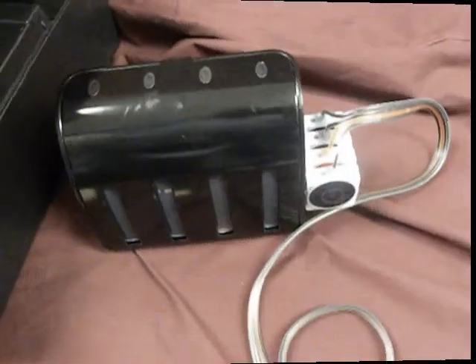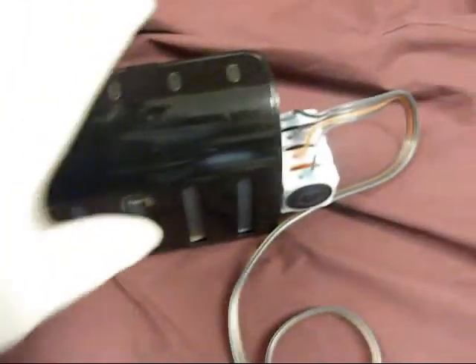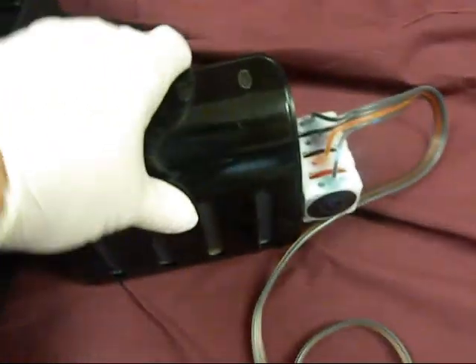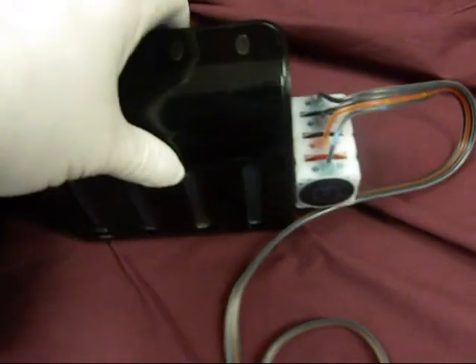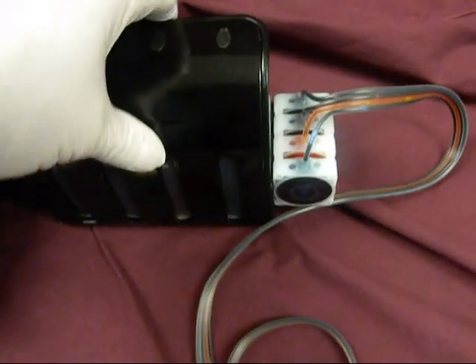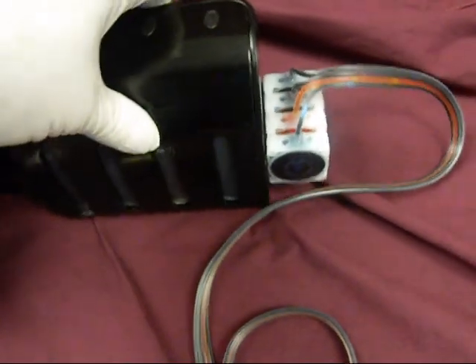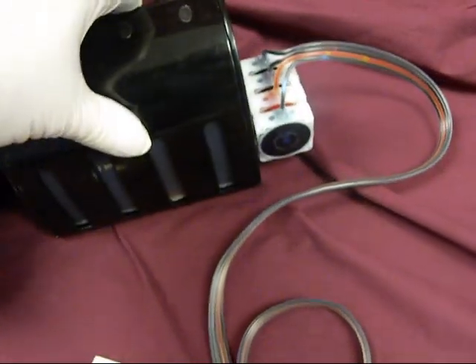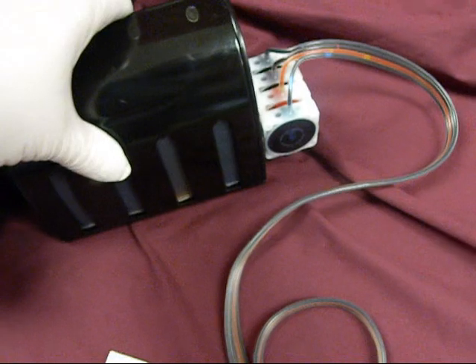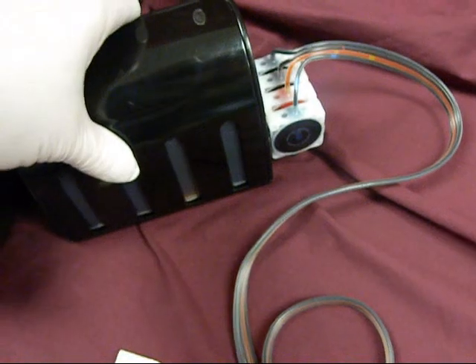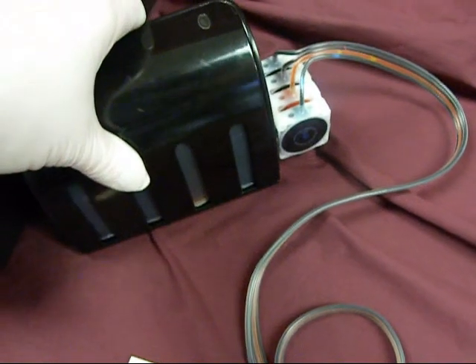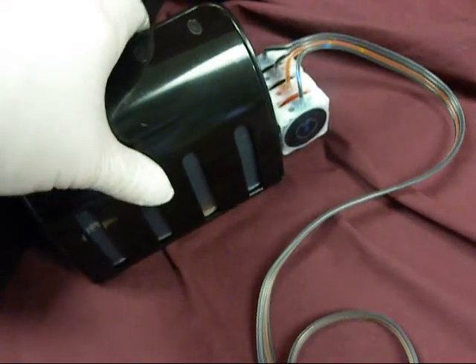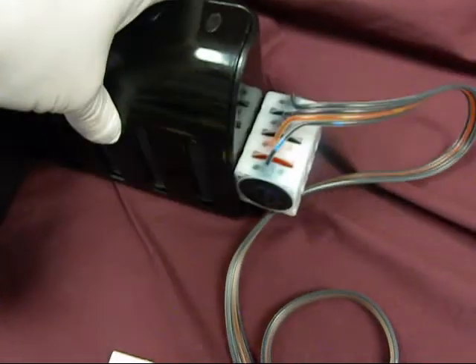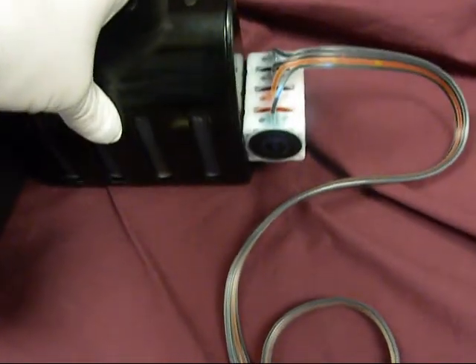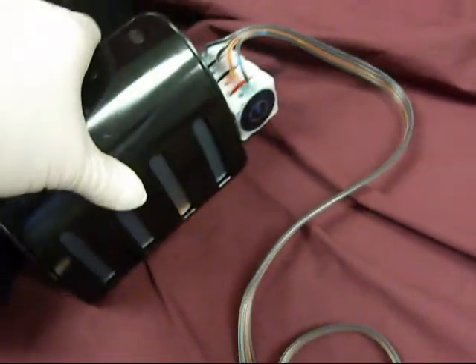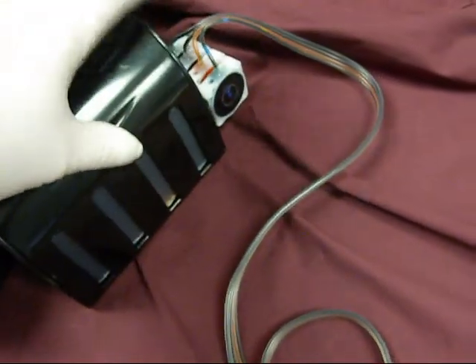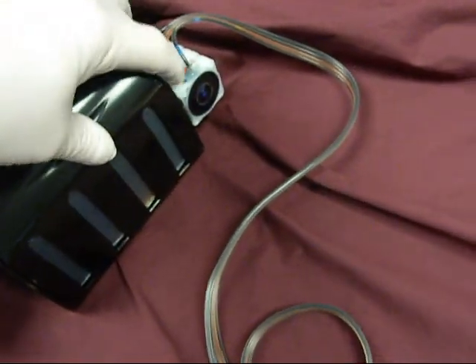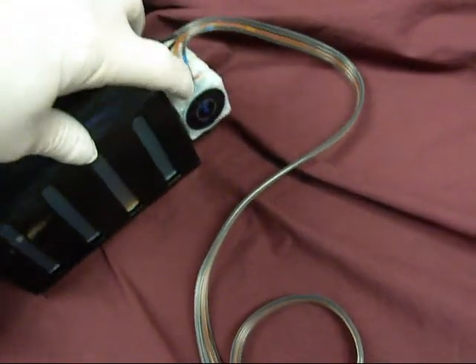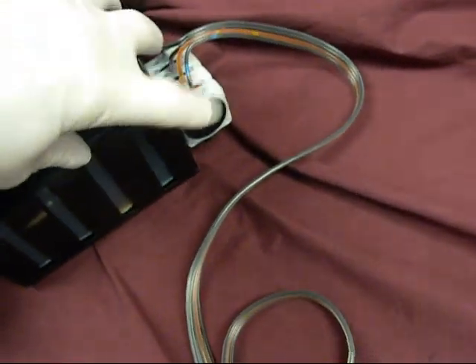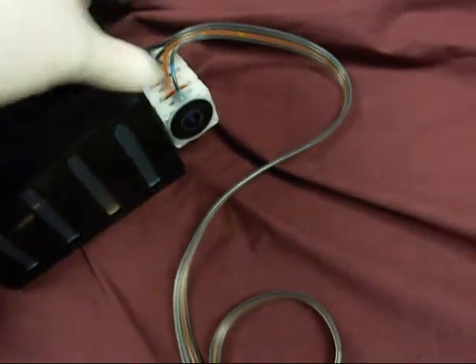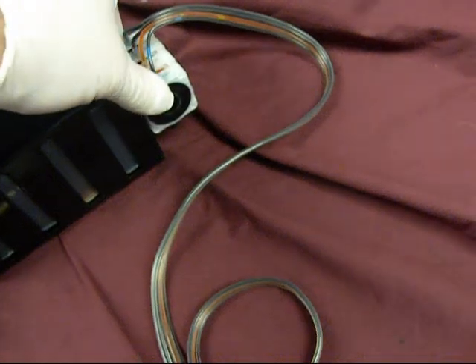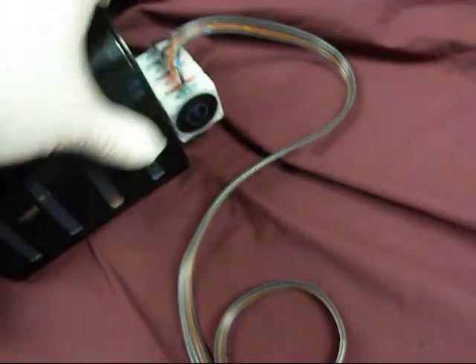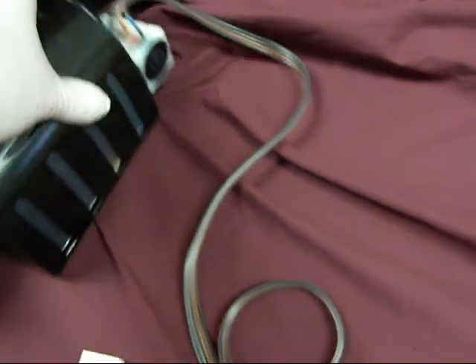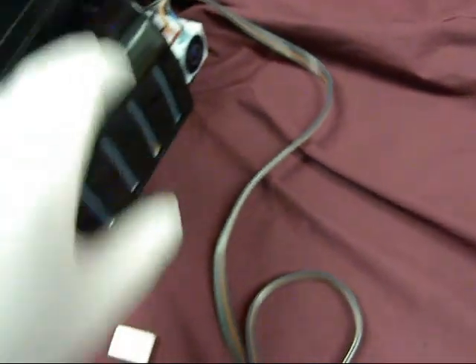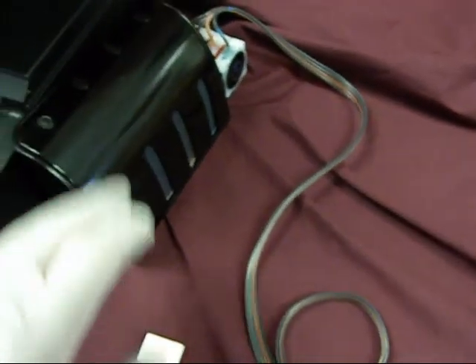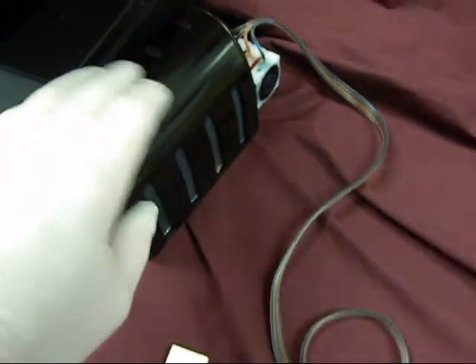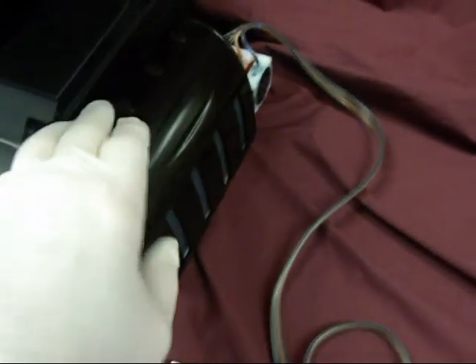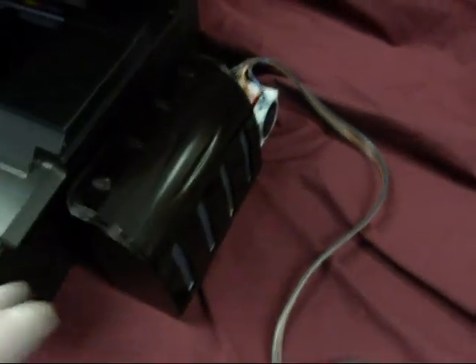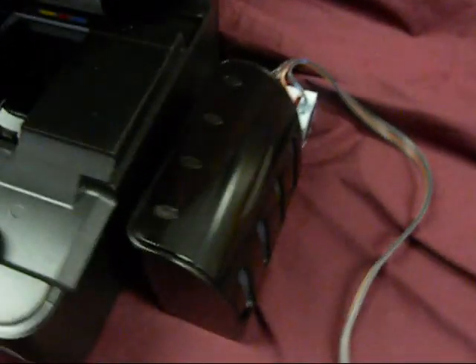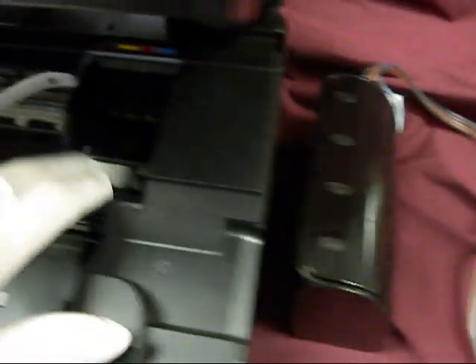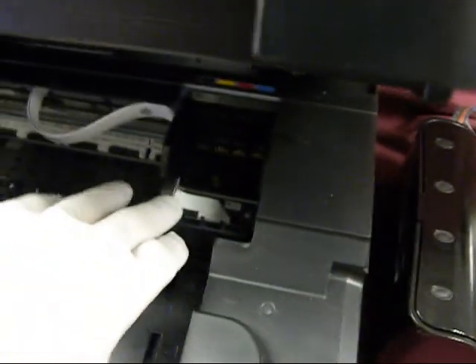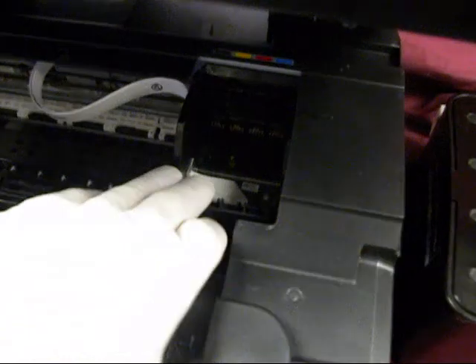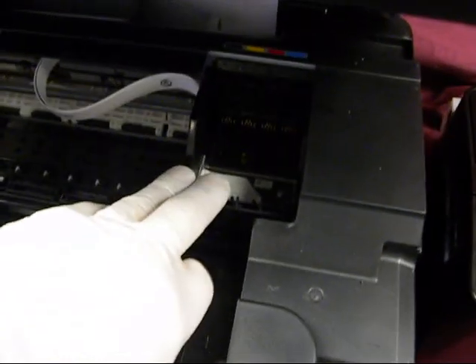Now this is our new Executive 2 Constant Ink Flow System. We've installed these new dampers to keep constant ink flow to the Epson printhead.